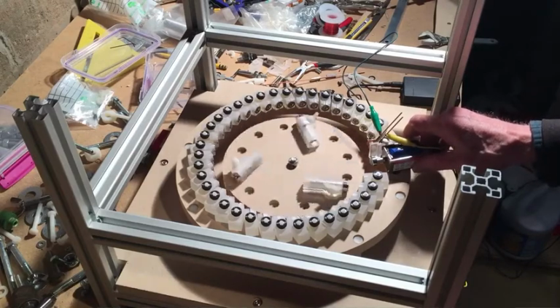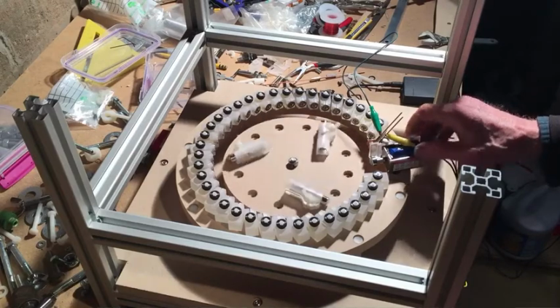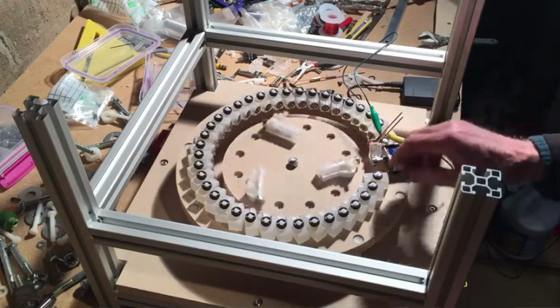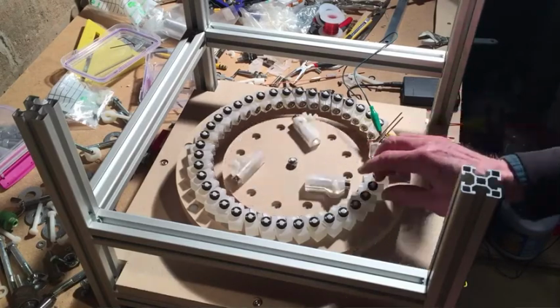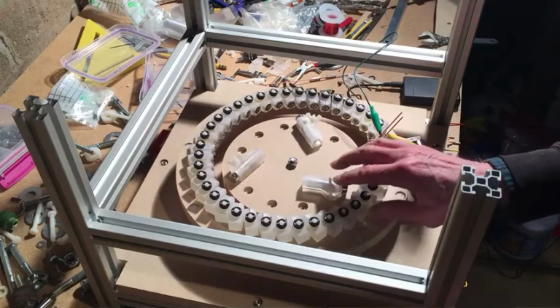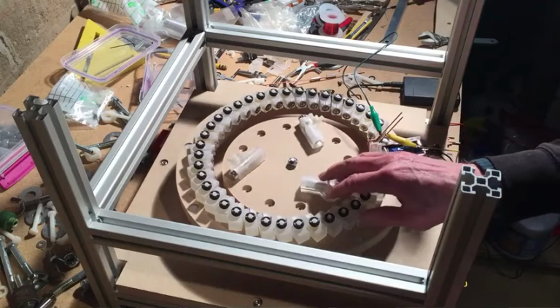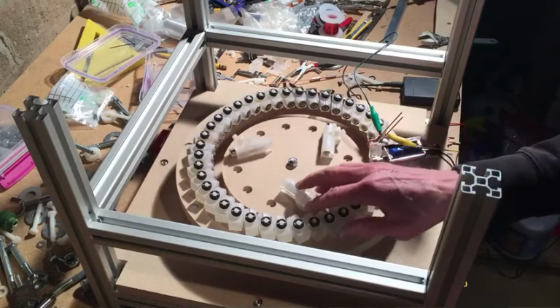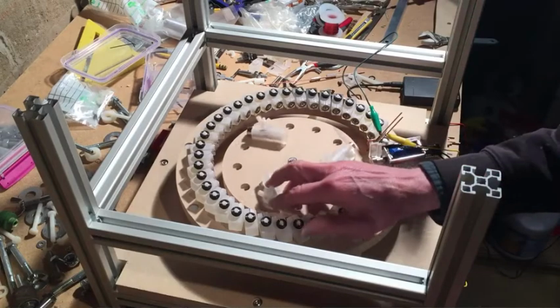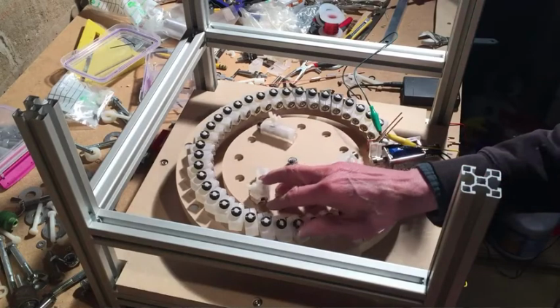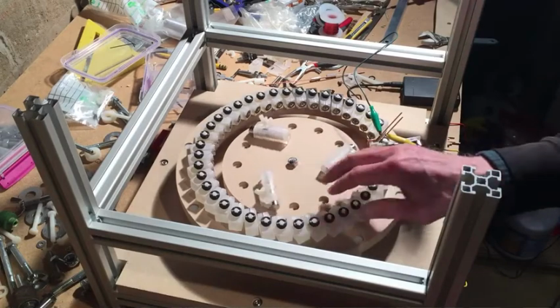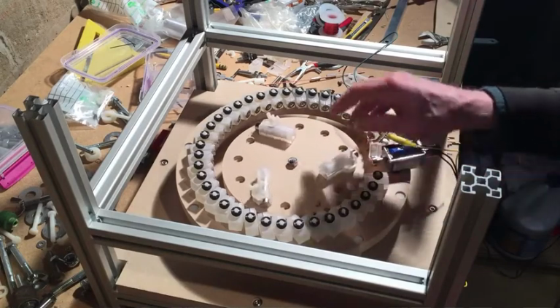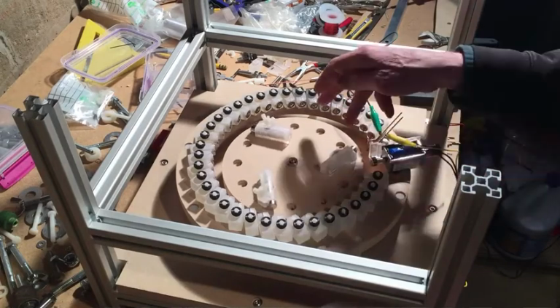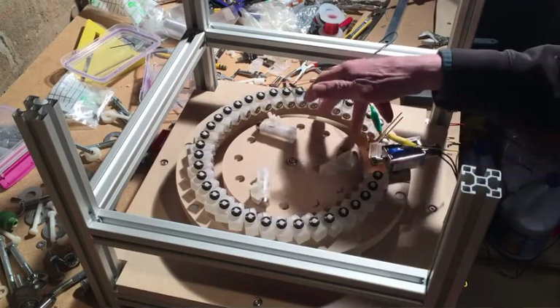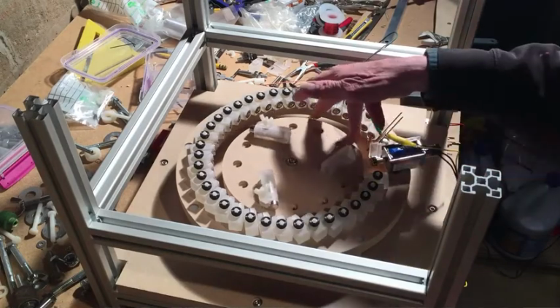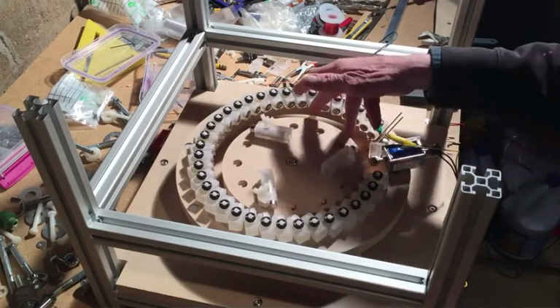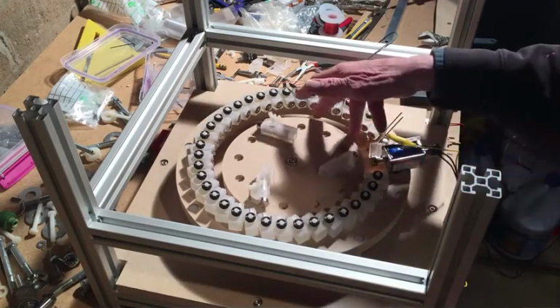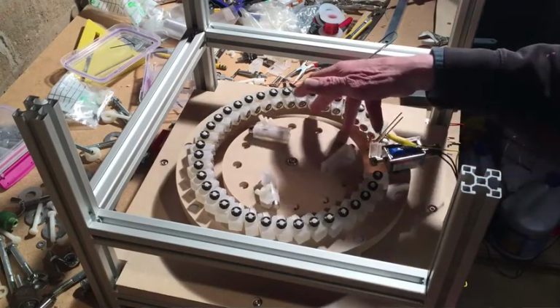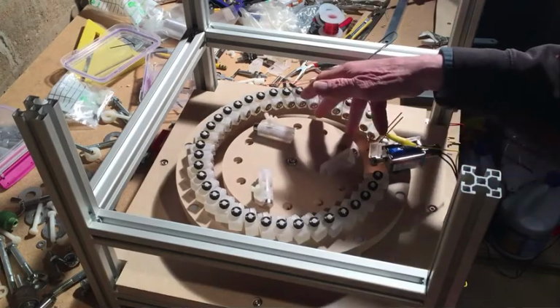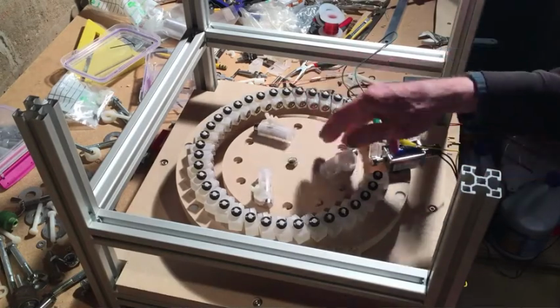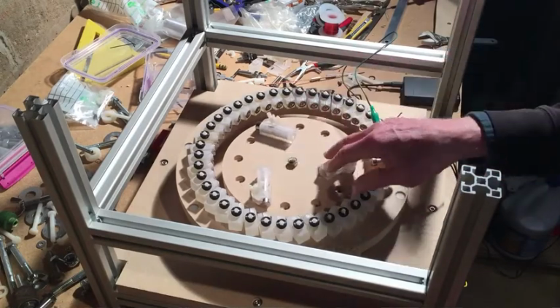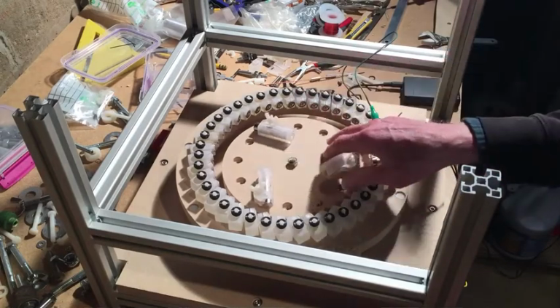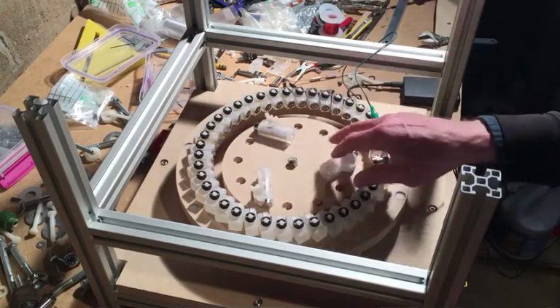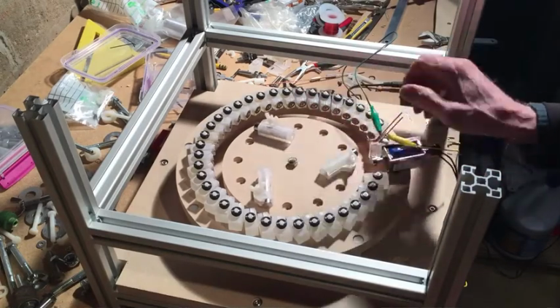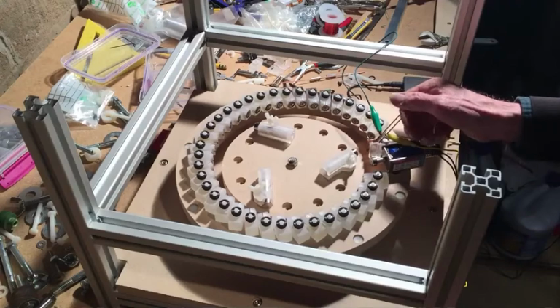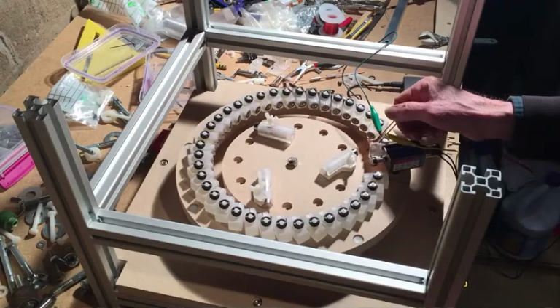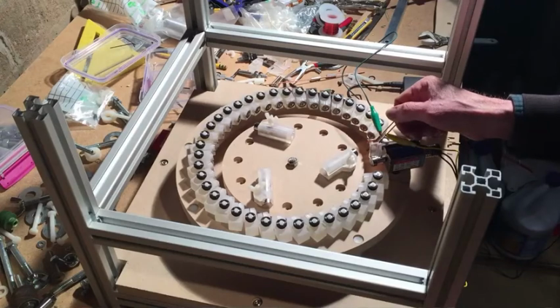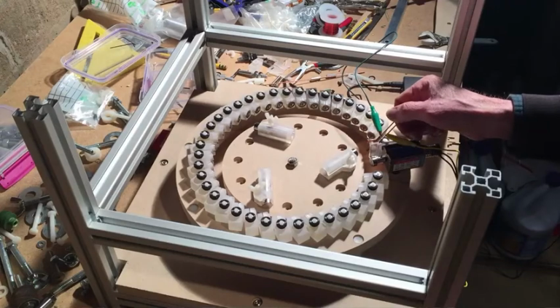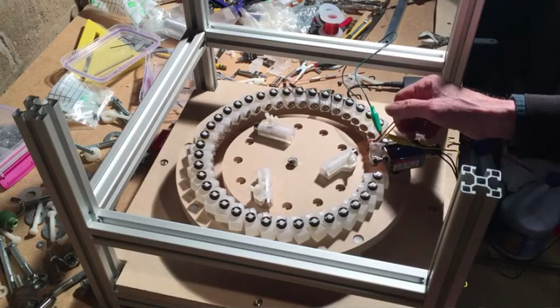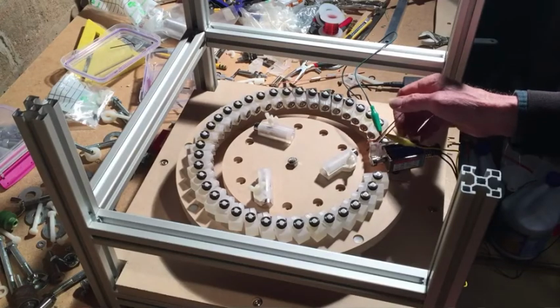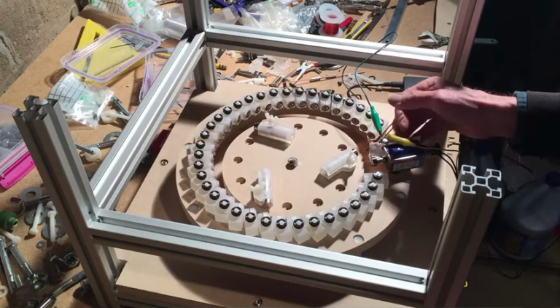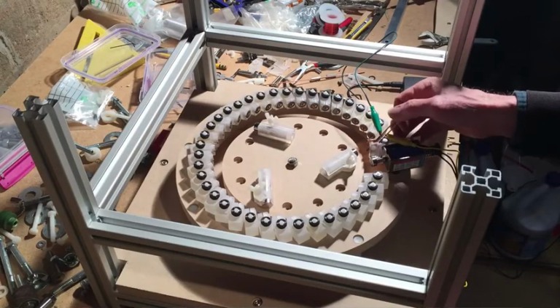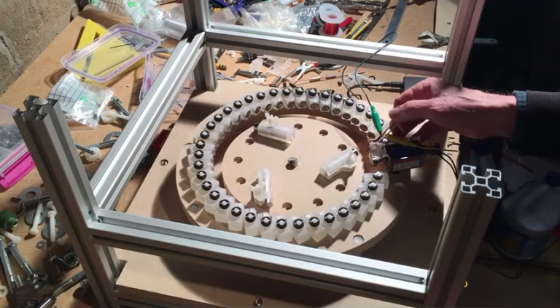I have some foil tape on the sides of the rotor and some little contacts.